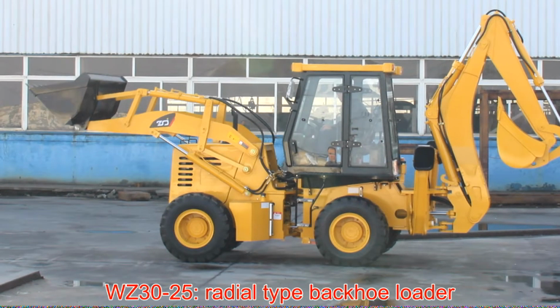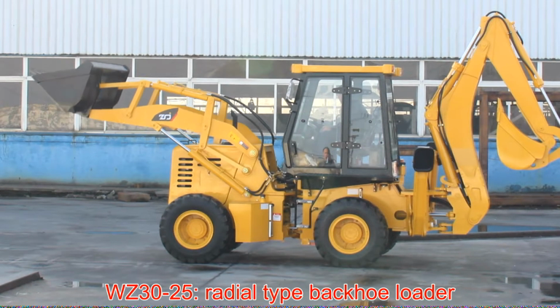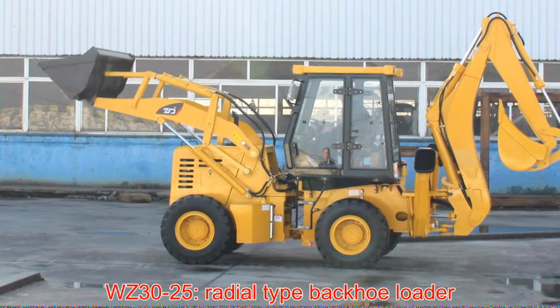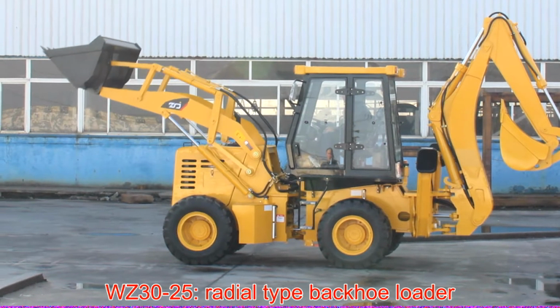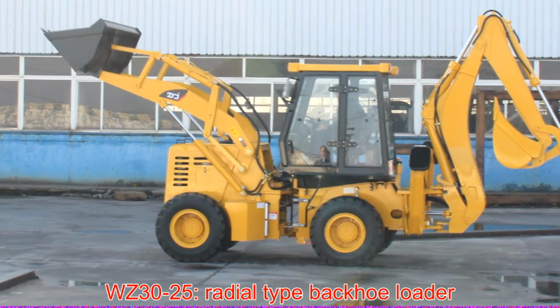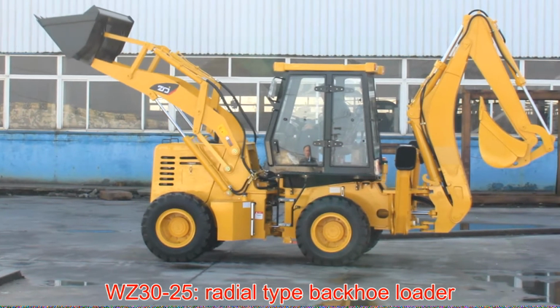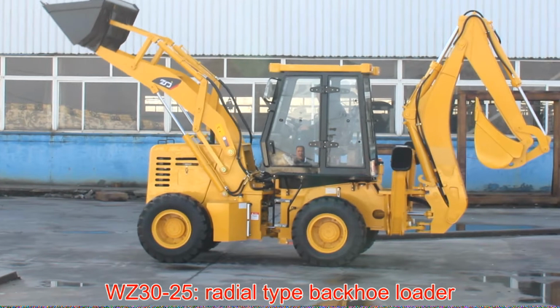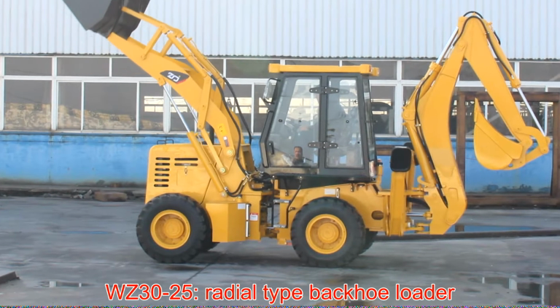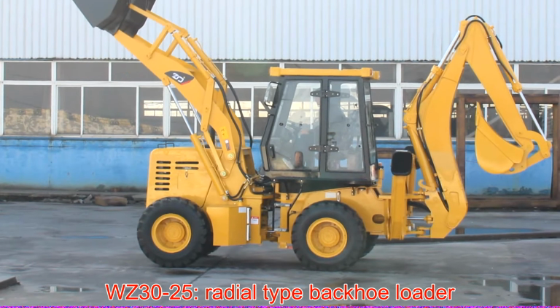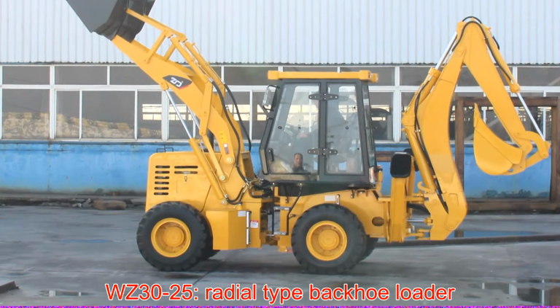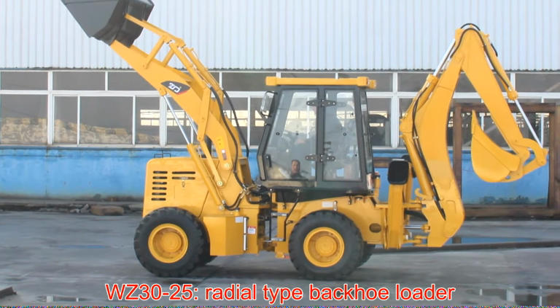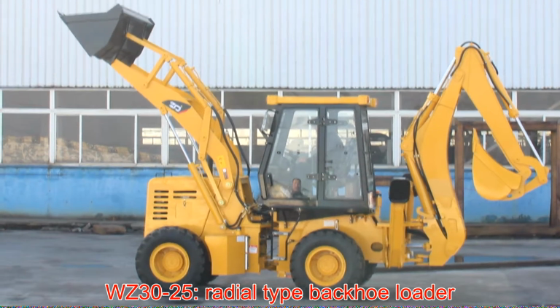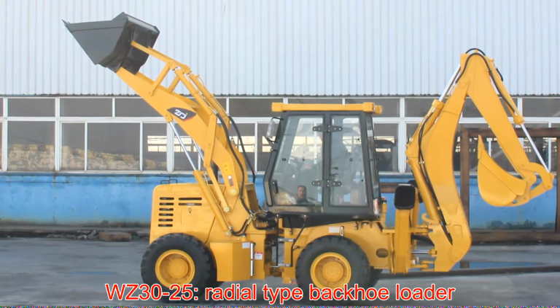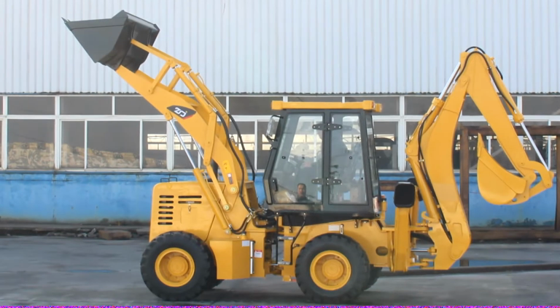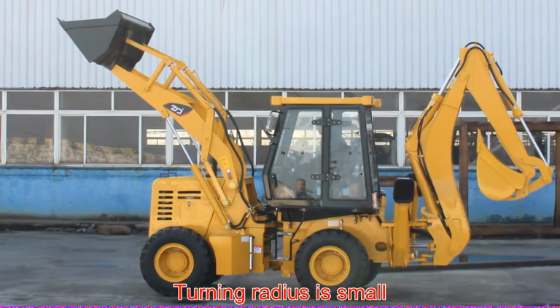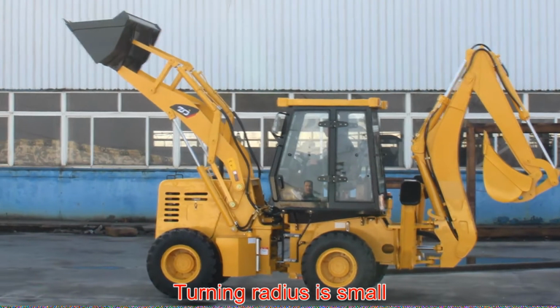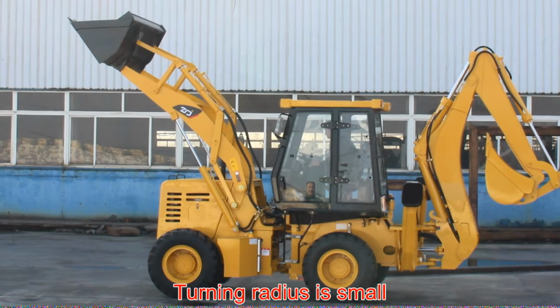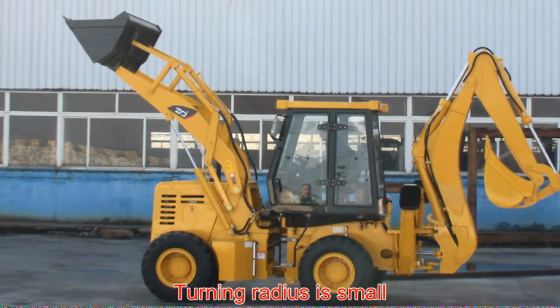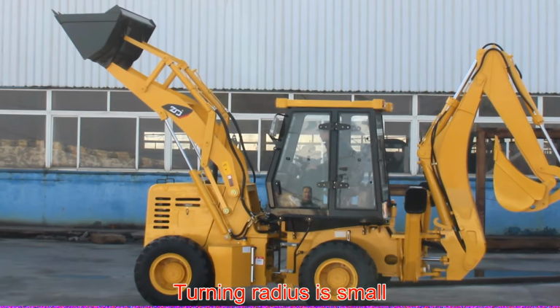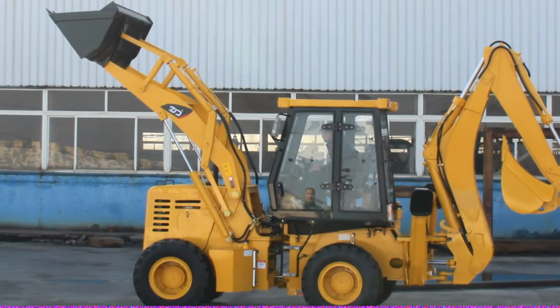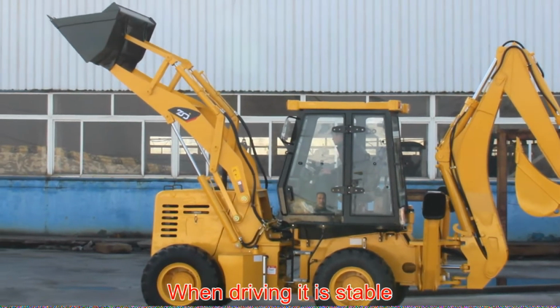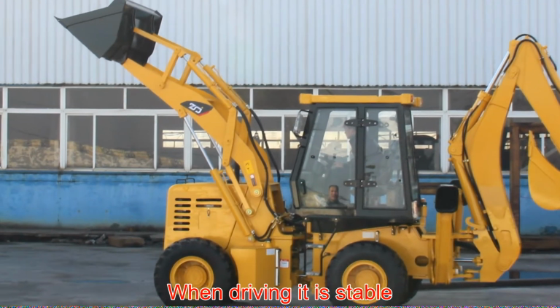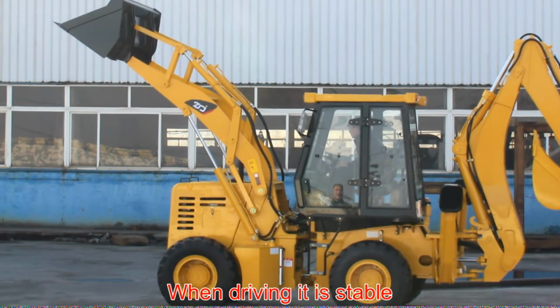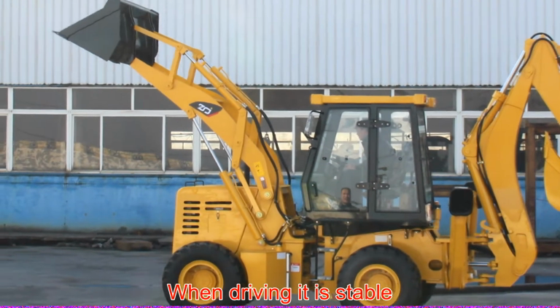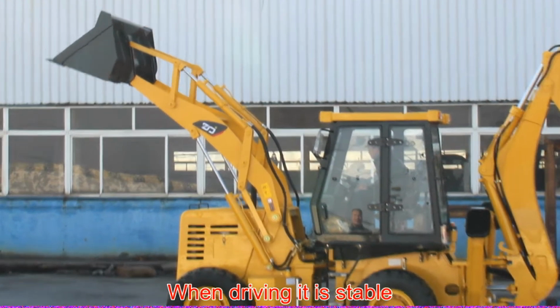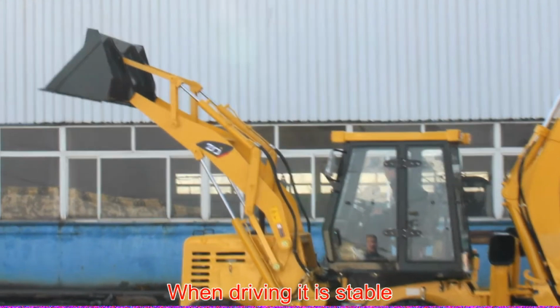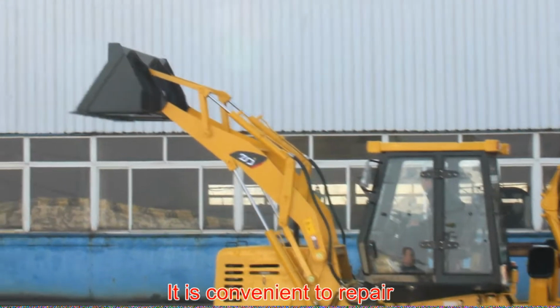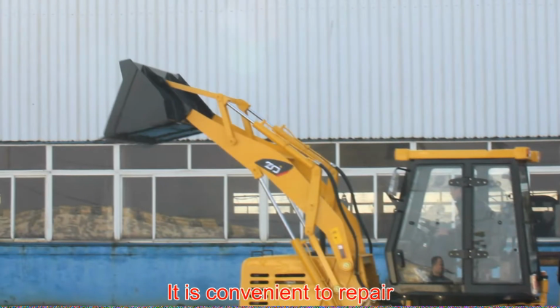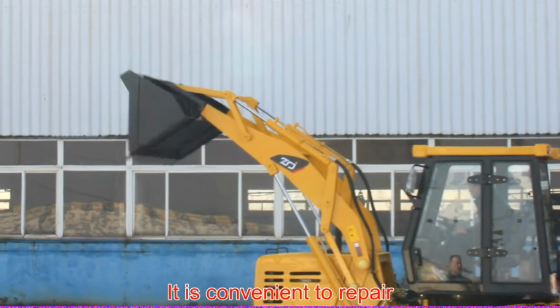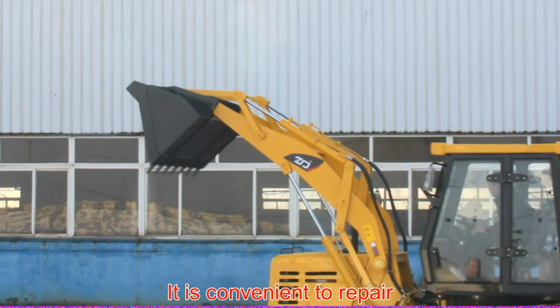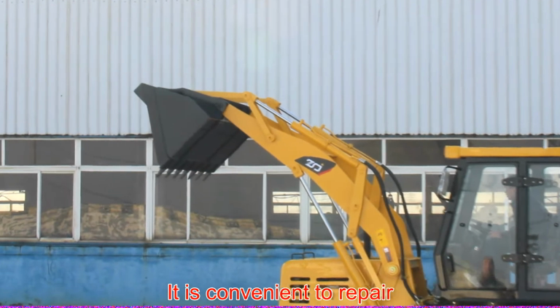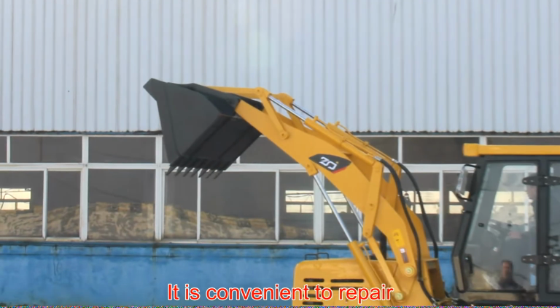WZ30-25, radial type backhoe loader. Turning radius is small. When driving it is stable. It is convenient to repair.